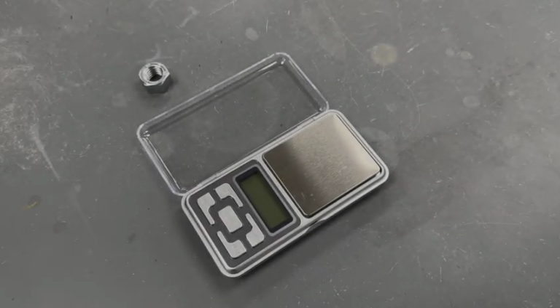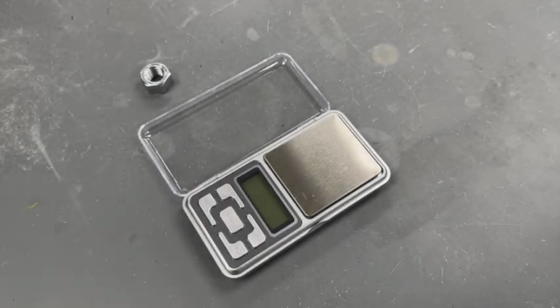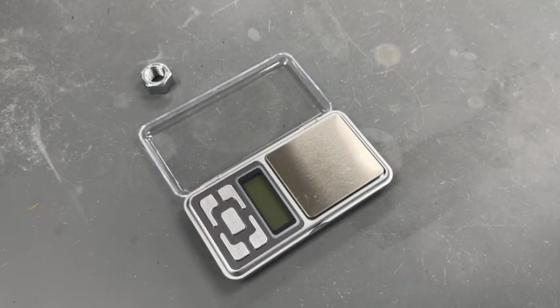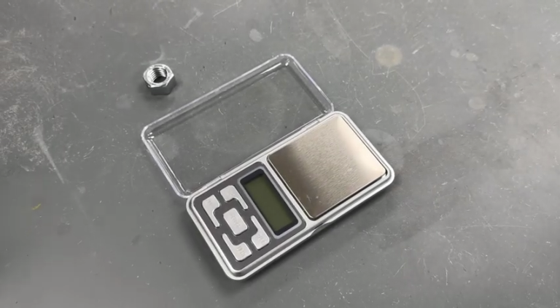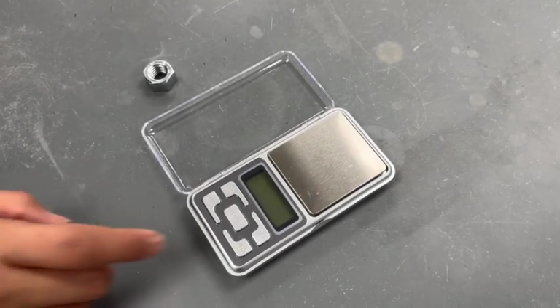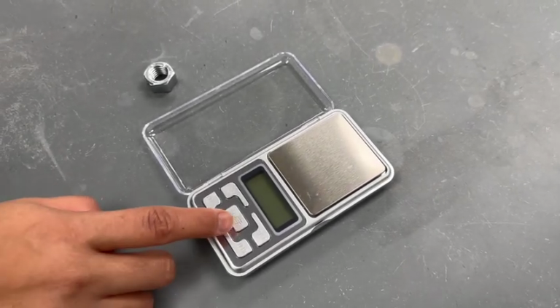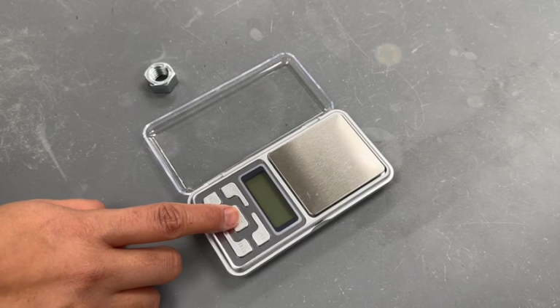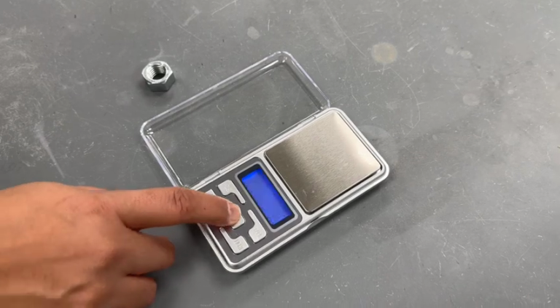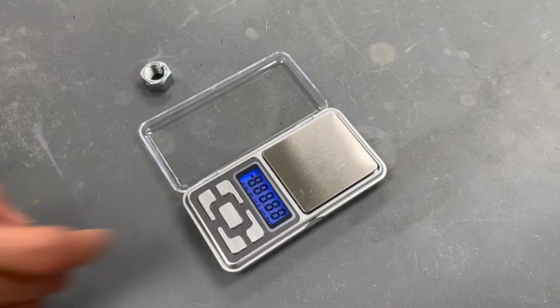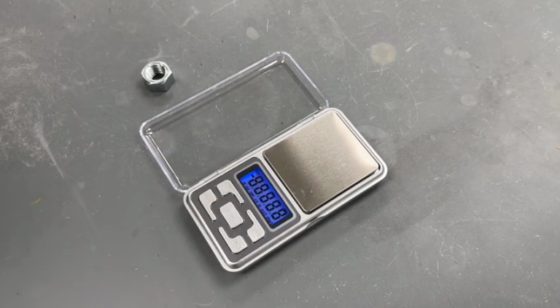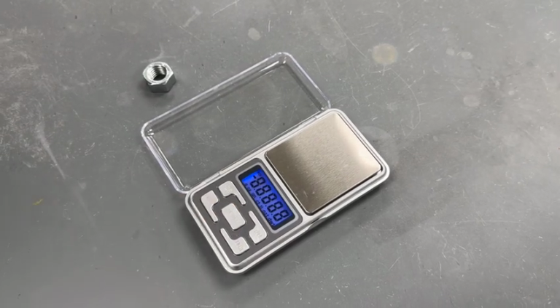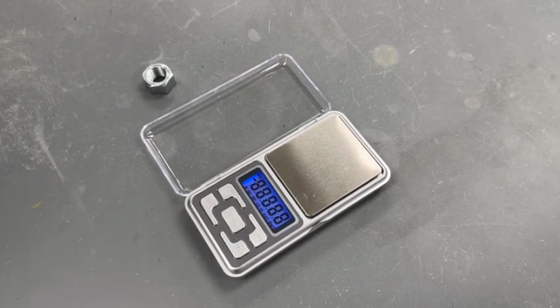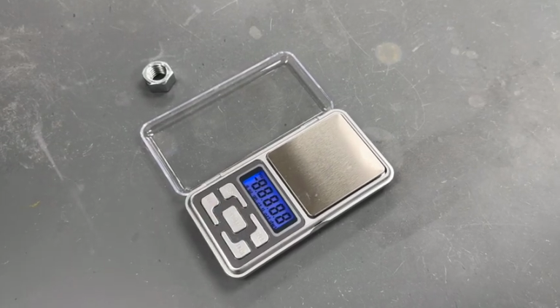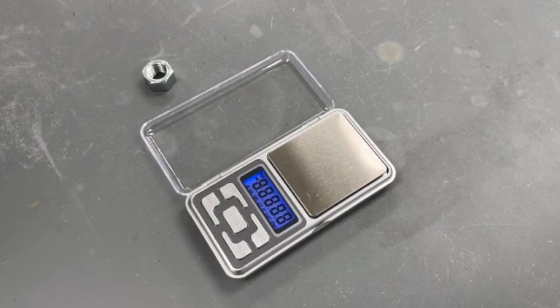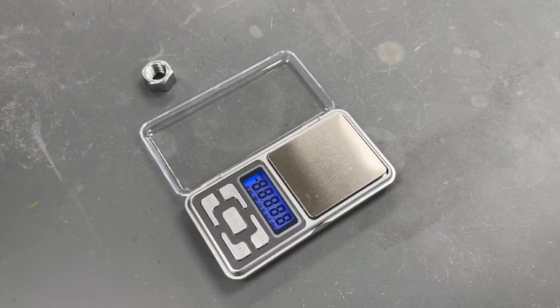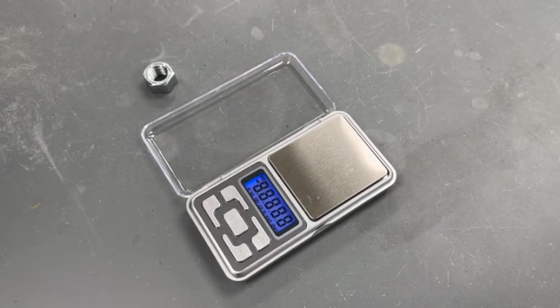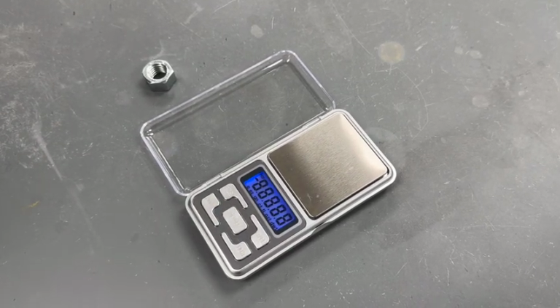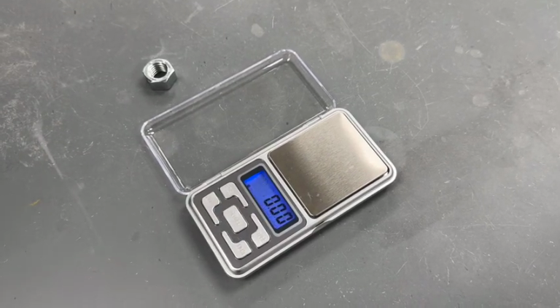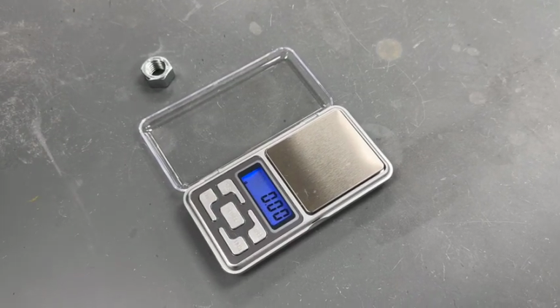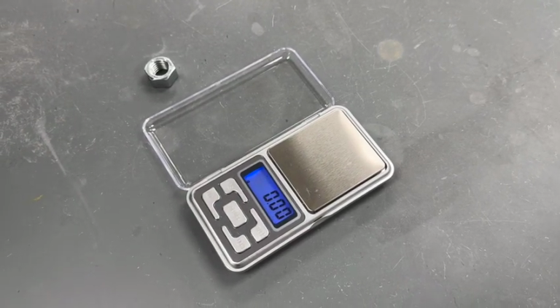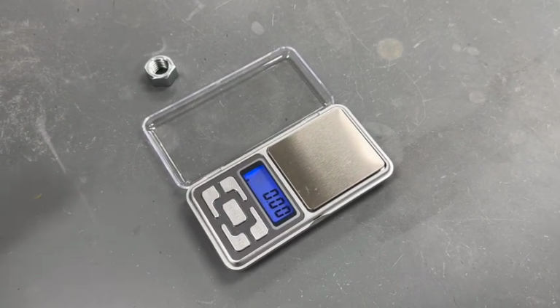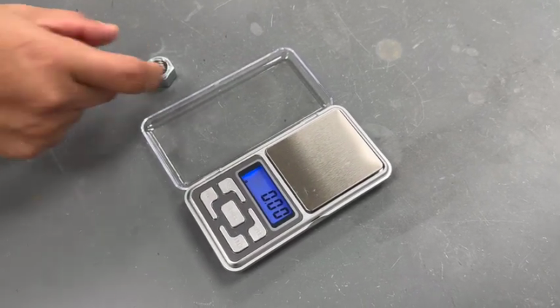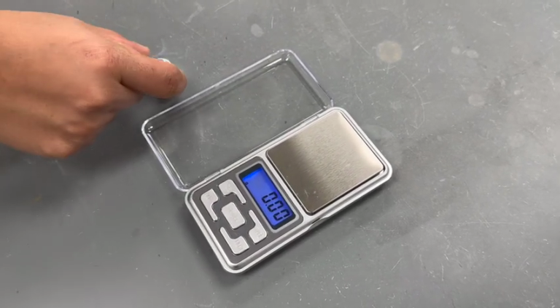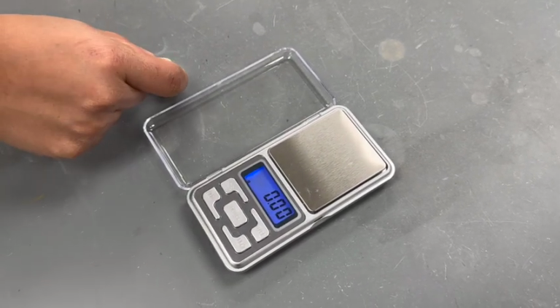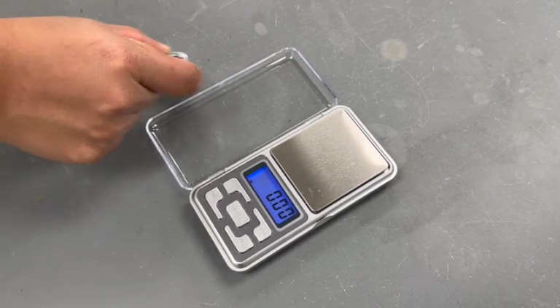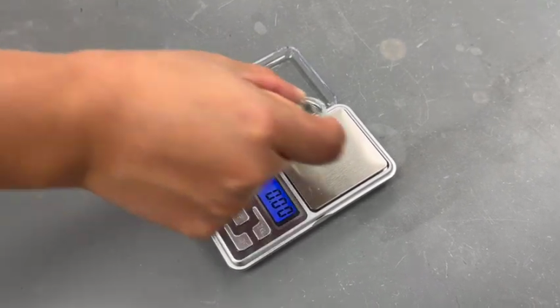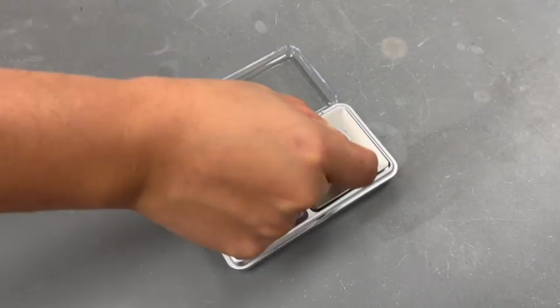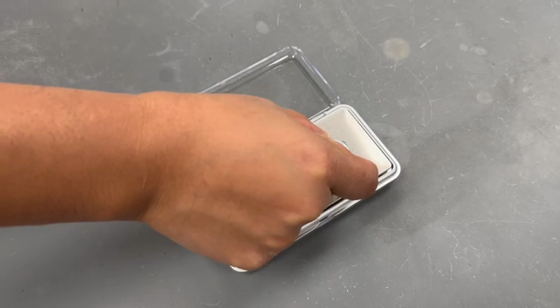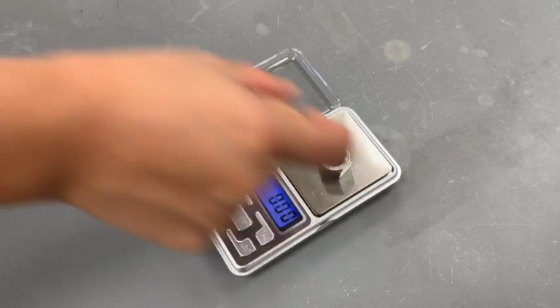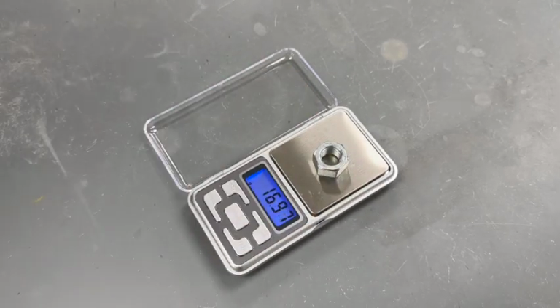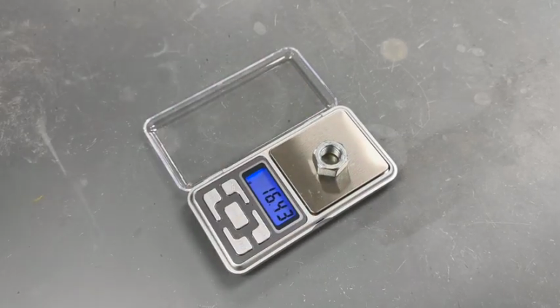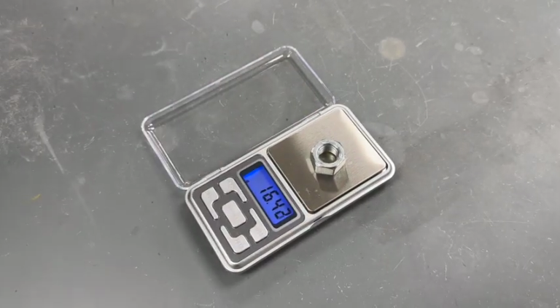To directly weigh the solid, turn on the balance and allow the mass to read zero. Place the solid on the balance and record the mass in grams.